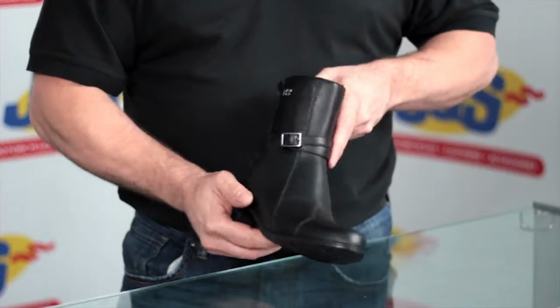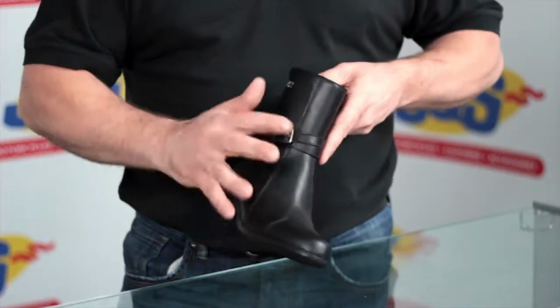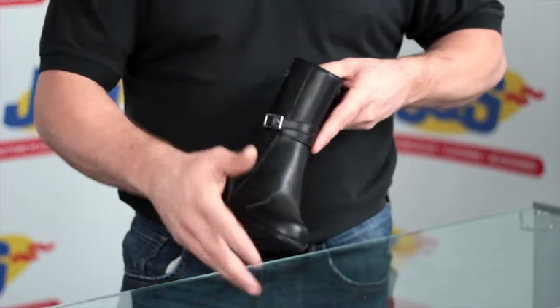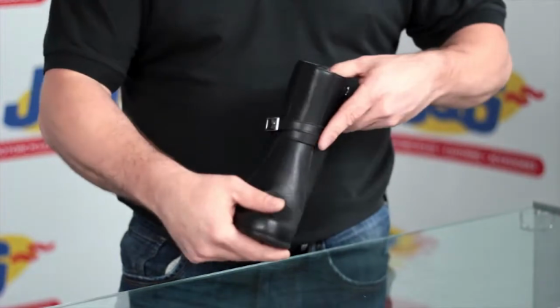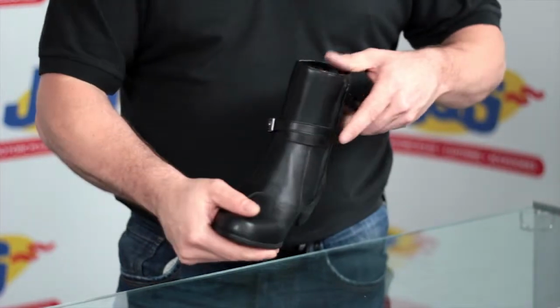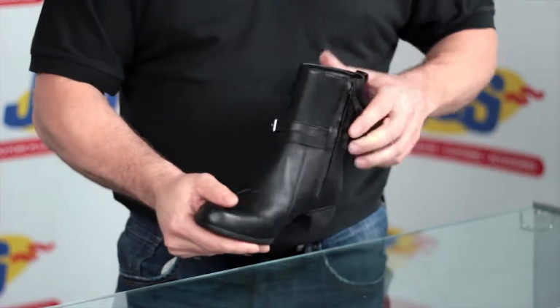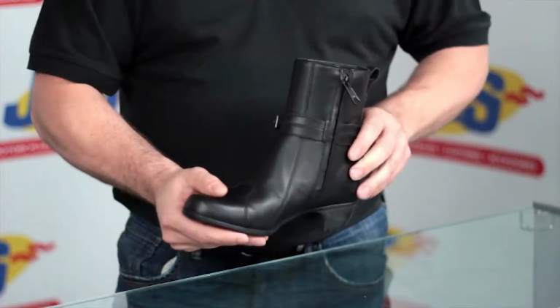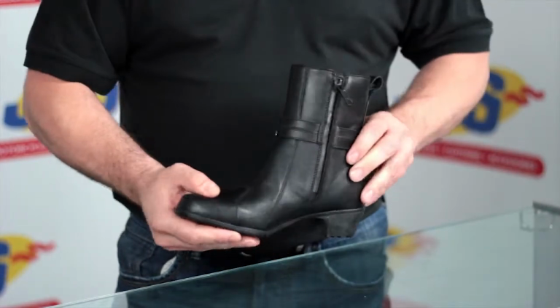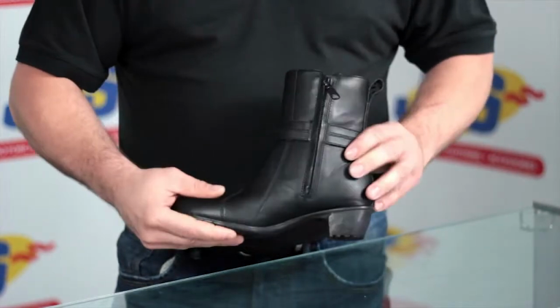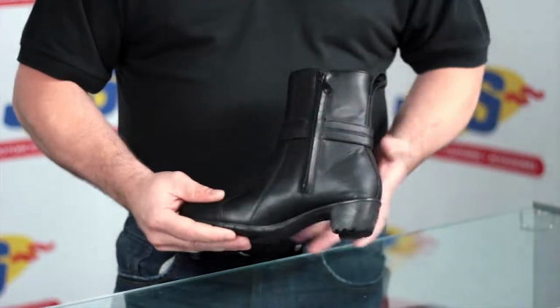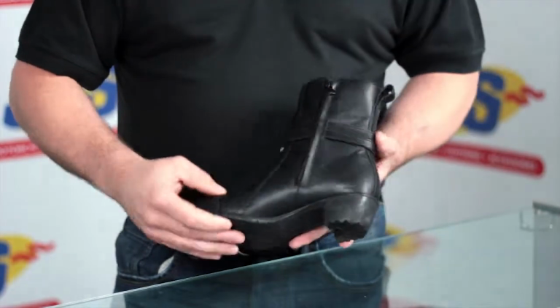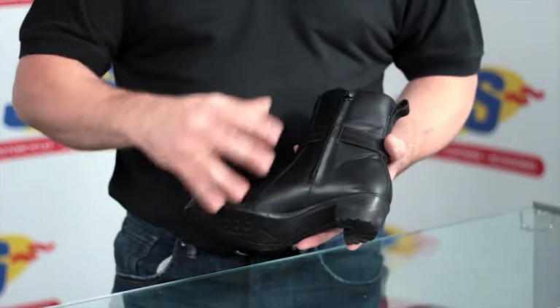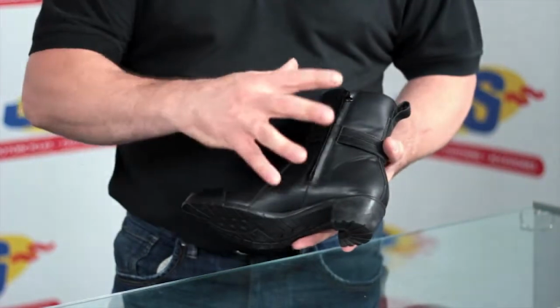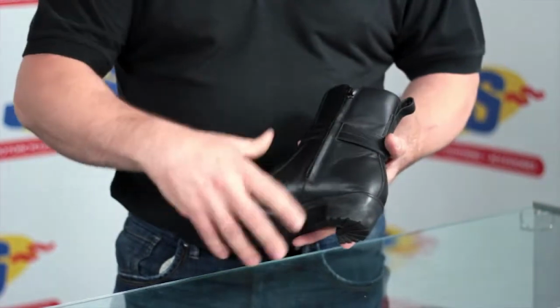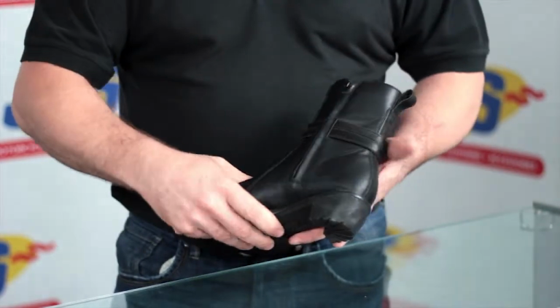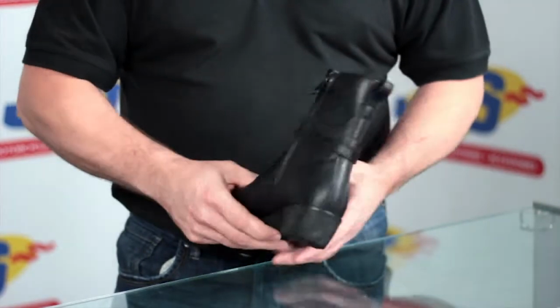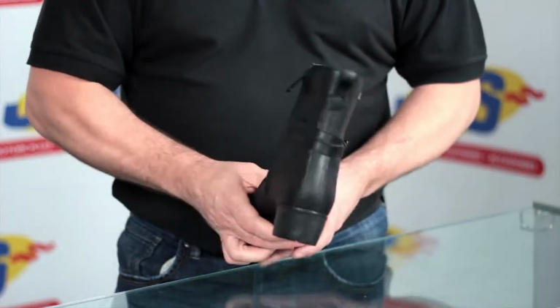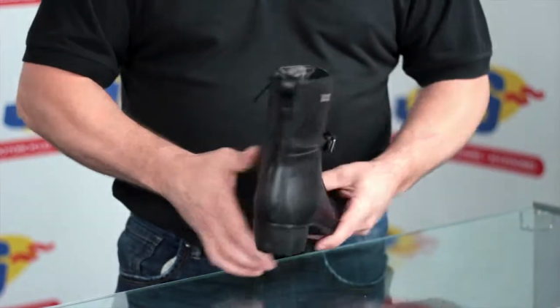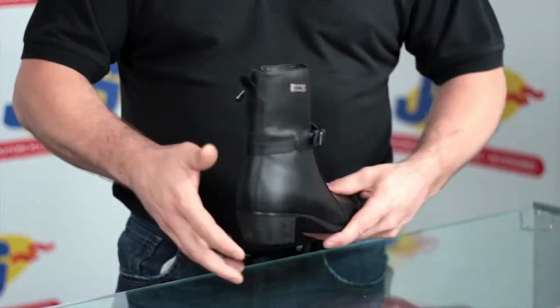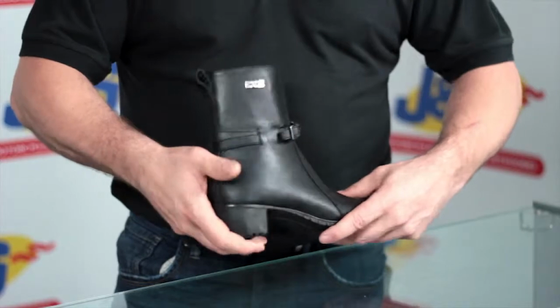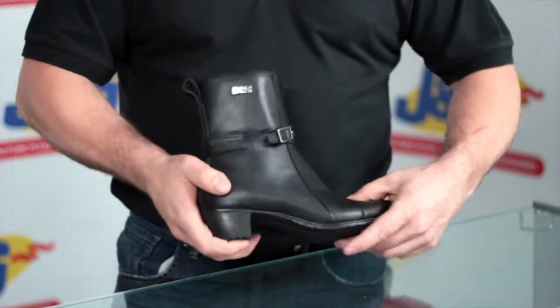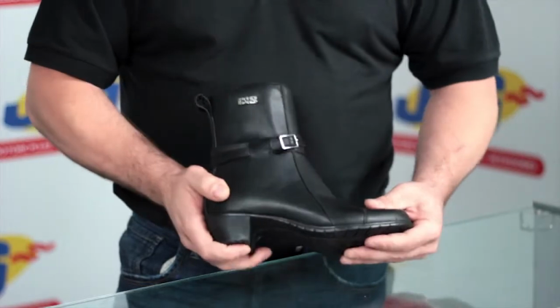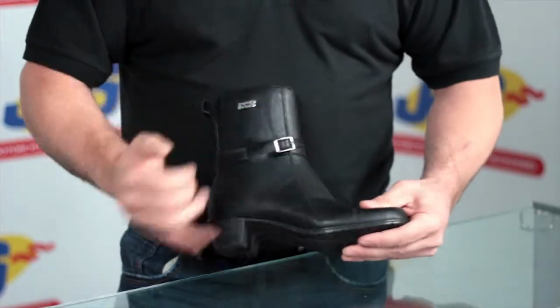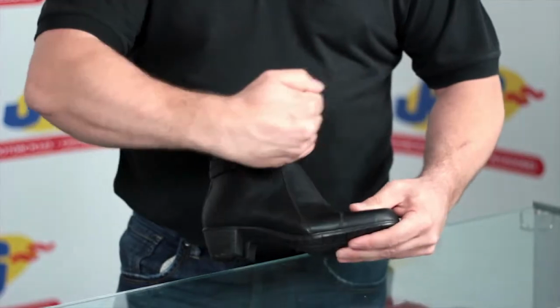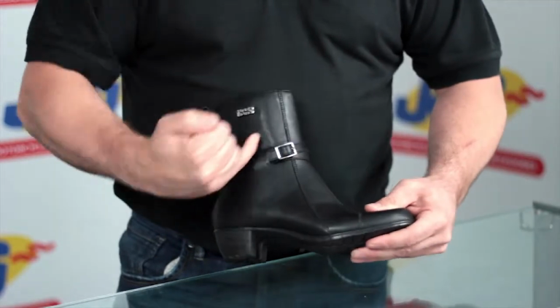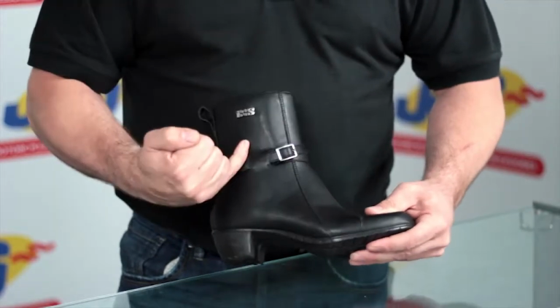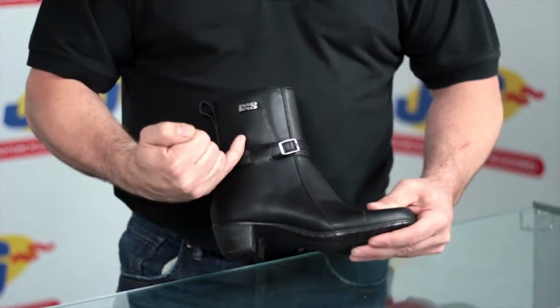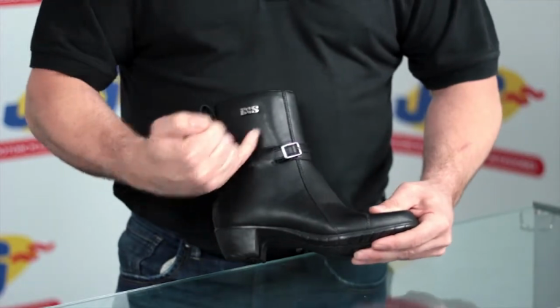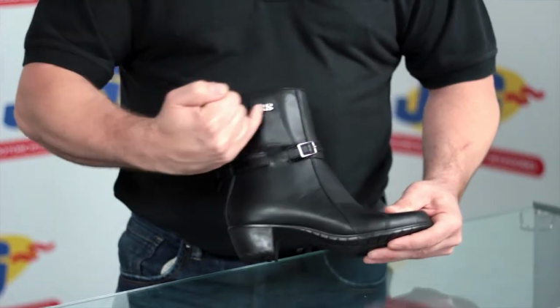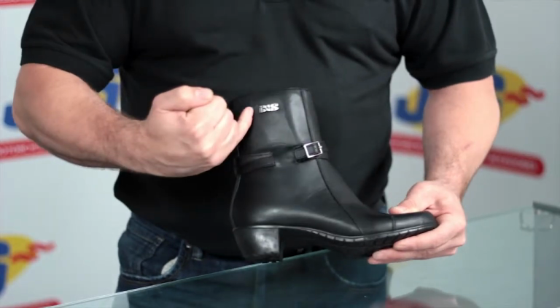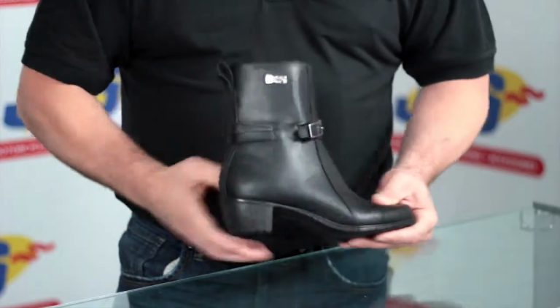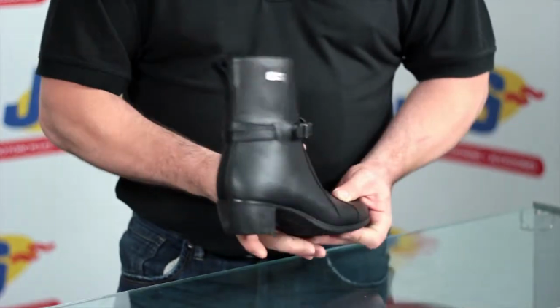It's got all the protection of a normal motorcycle boot, but it's got the sort of high street look, if you like. Nice buckle to the finish there, I-XS logo.